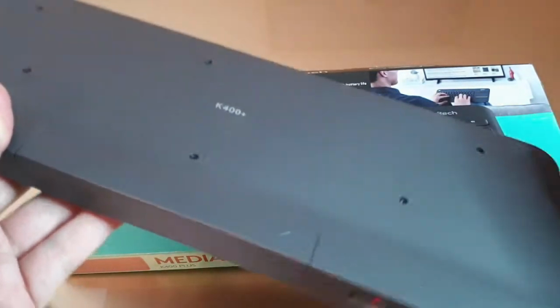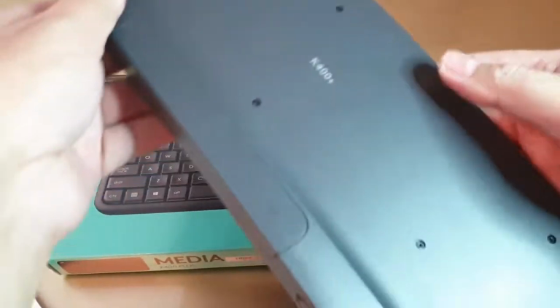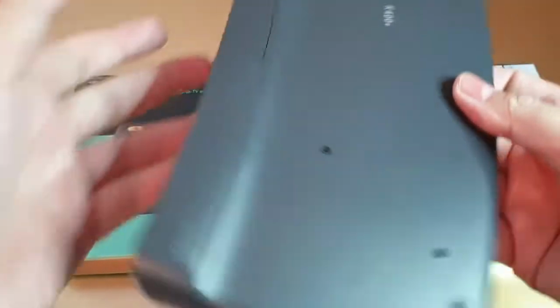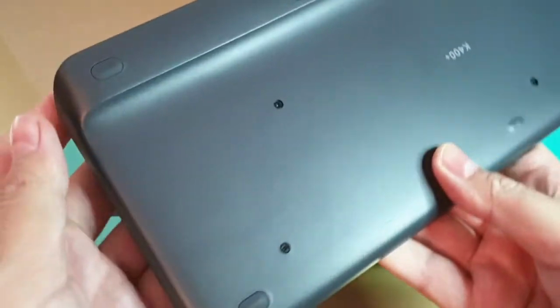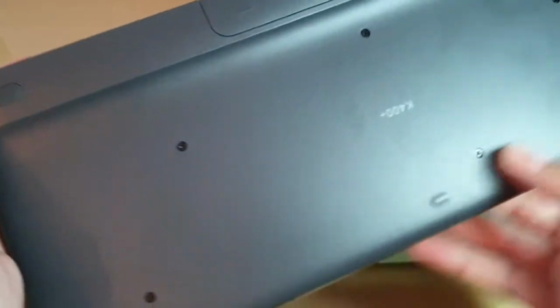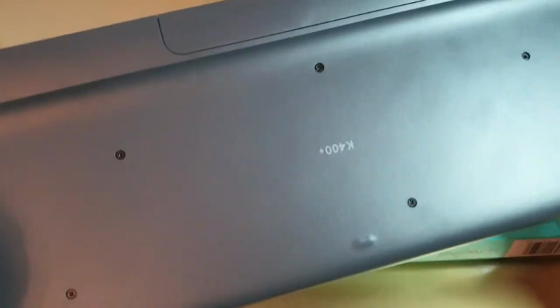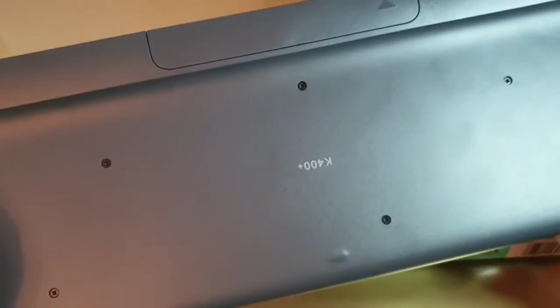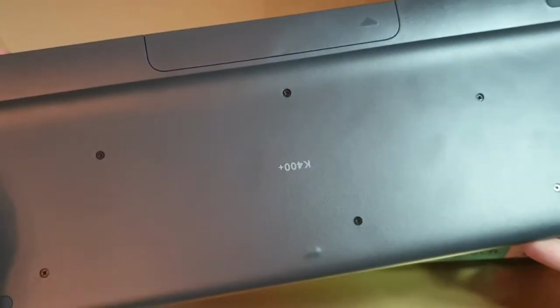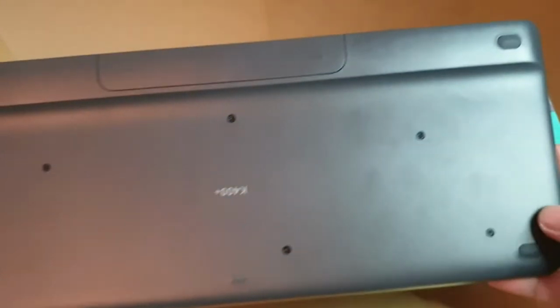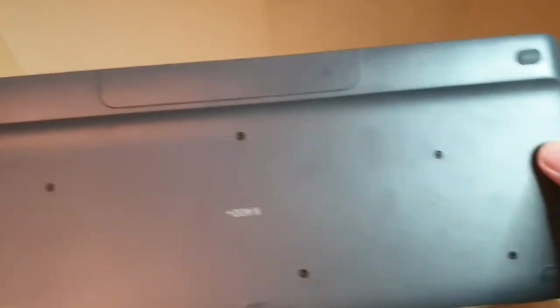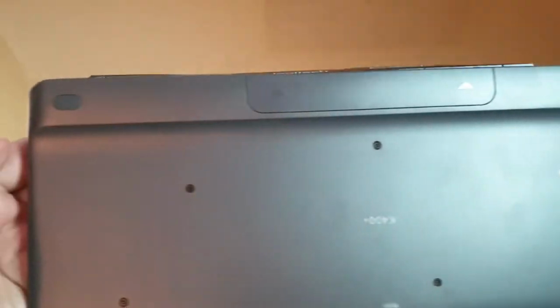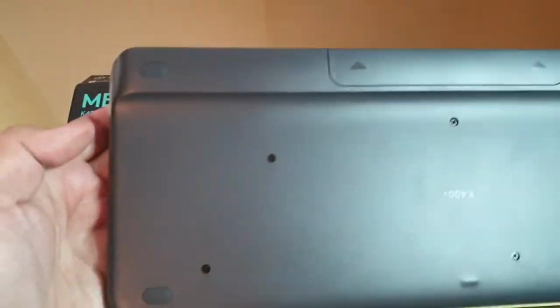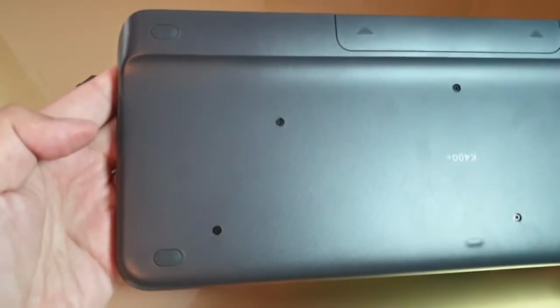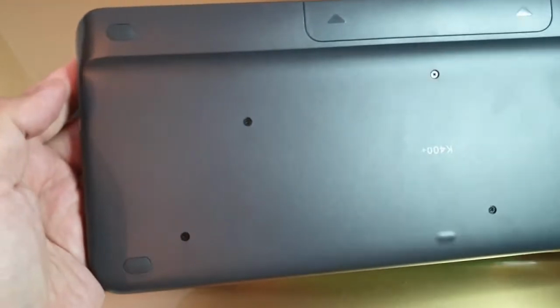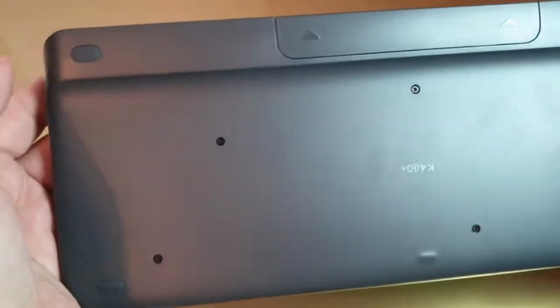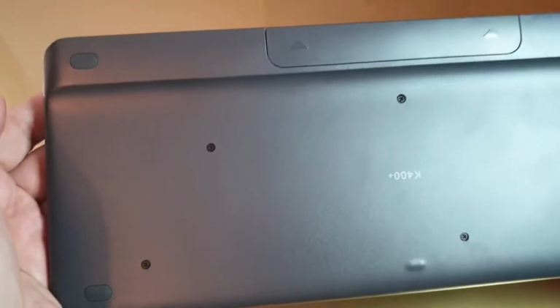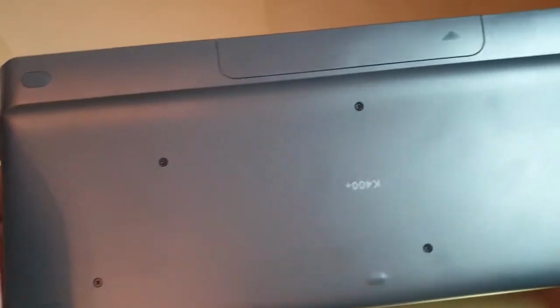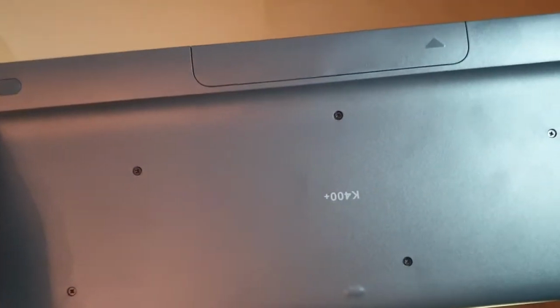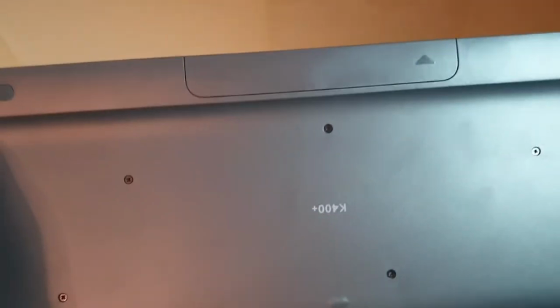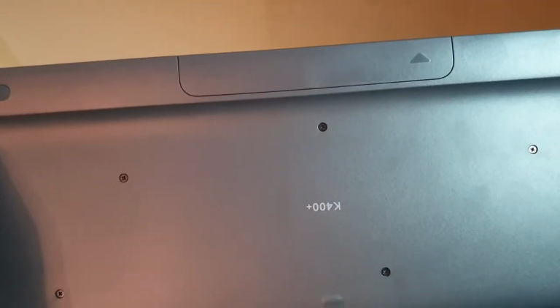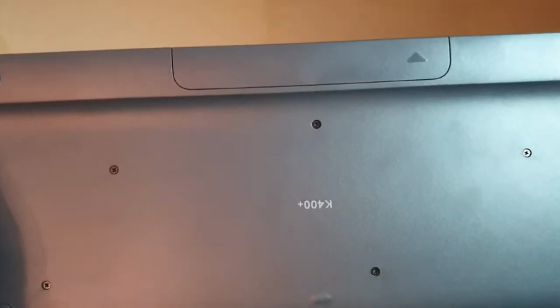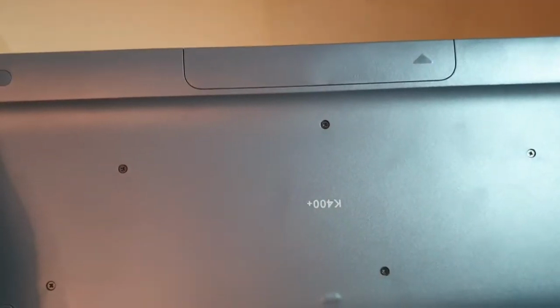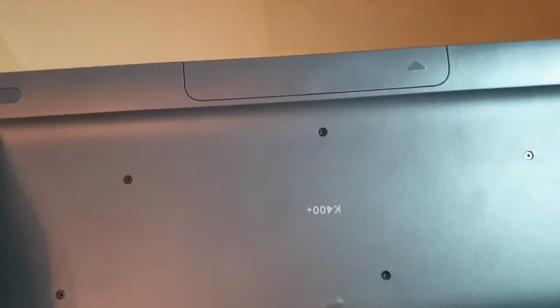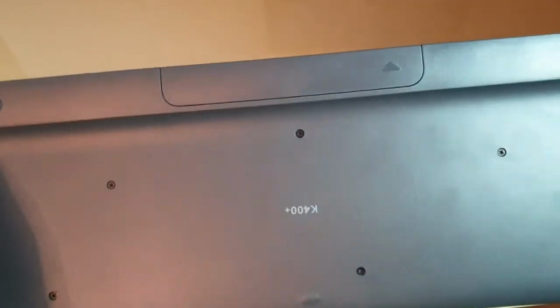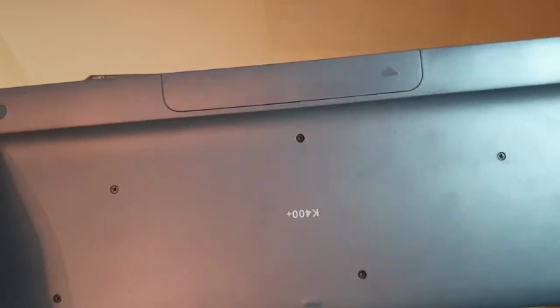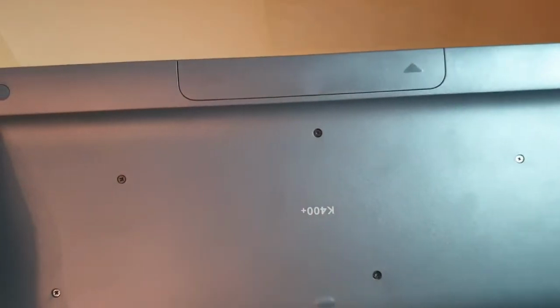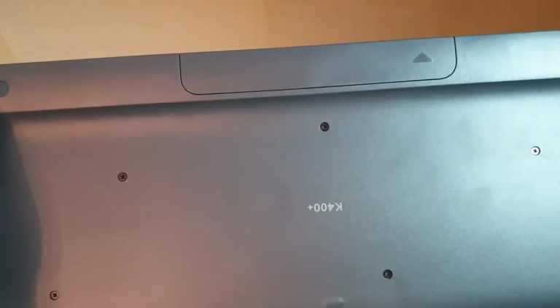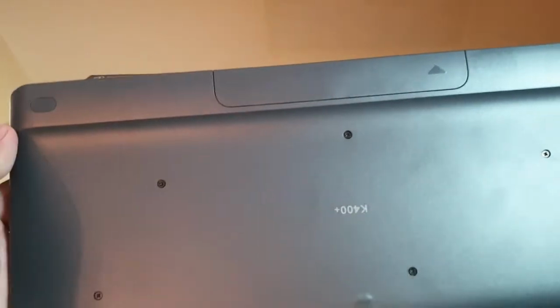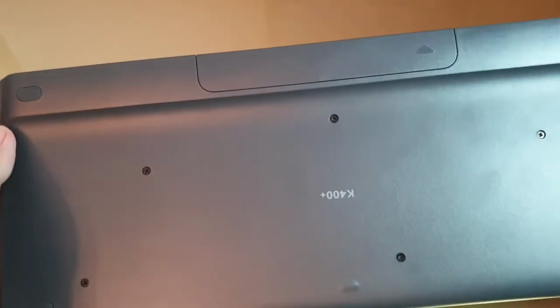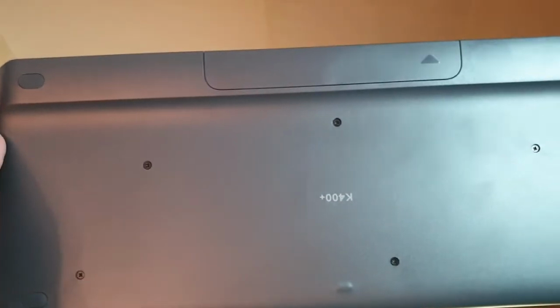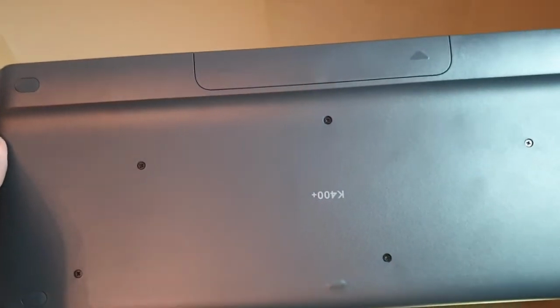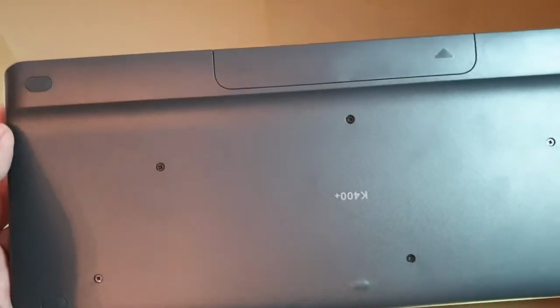On the bottom there are rubber pads on each of the corners. These provide a steady, stable placement of the keyboard on the table so it stays in place.